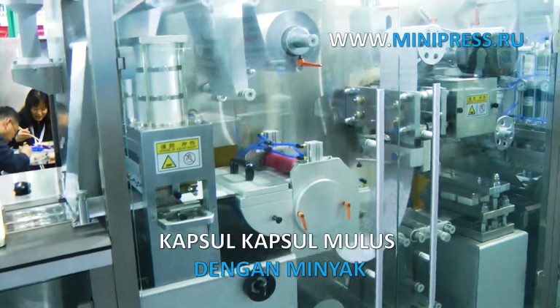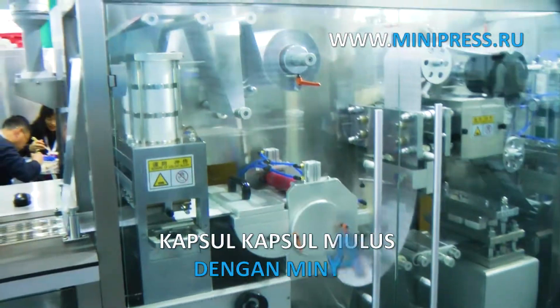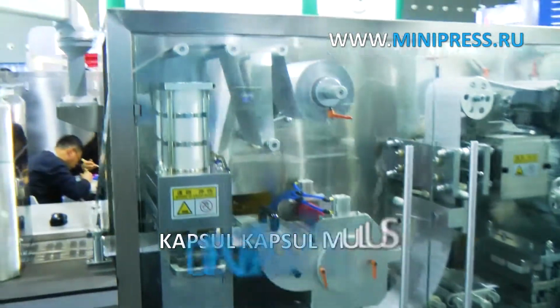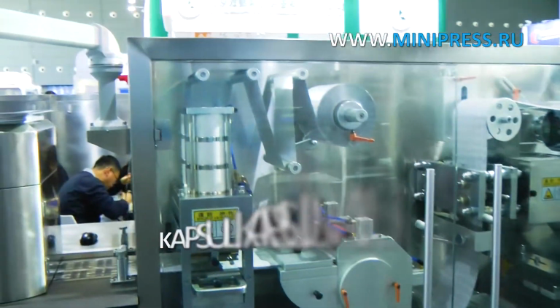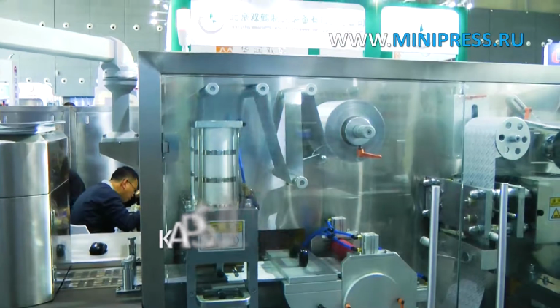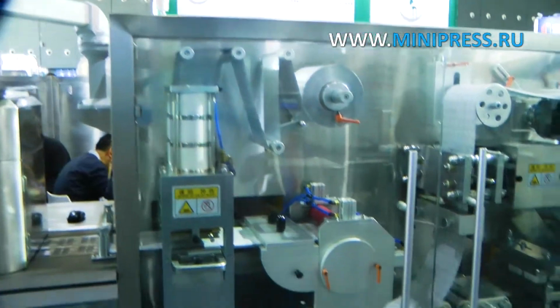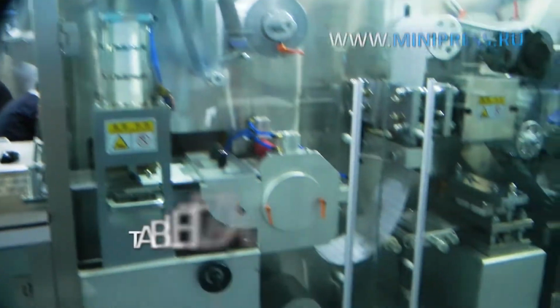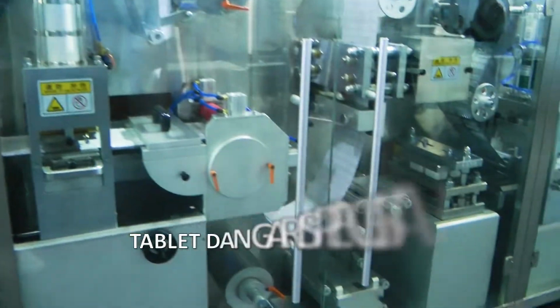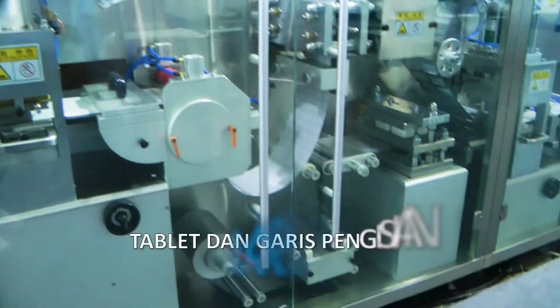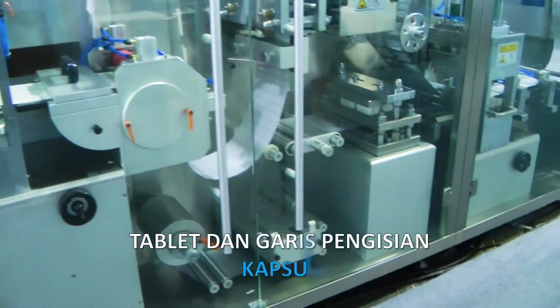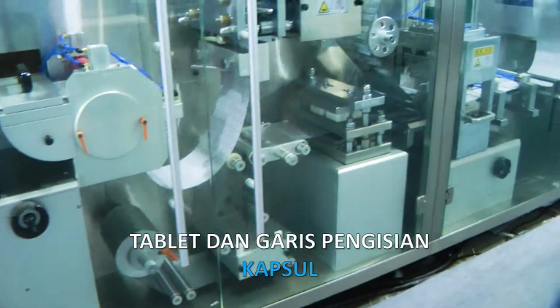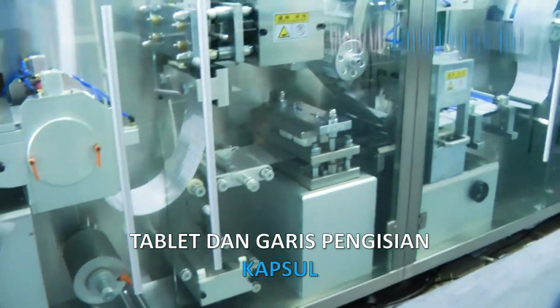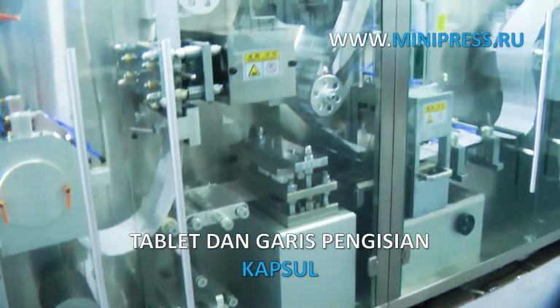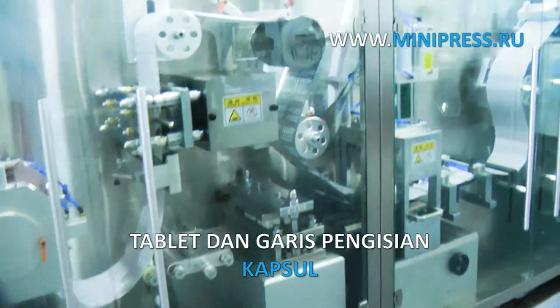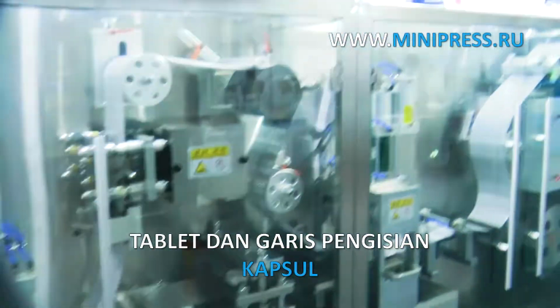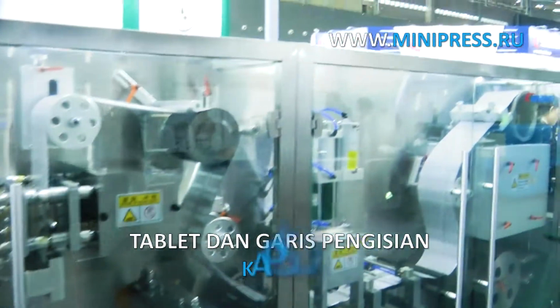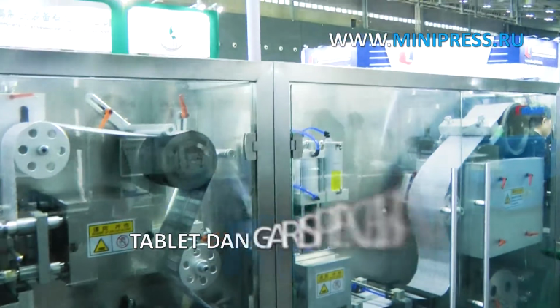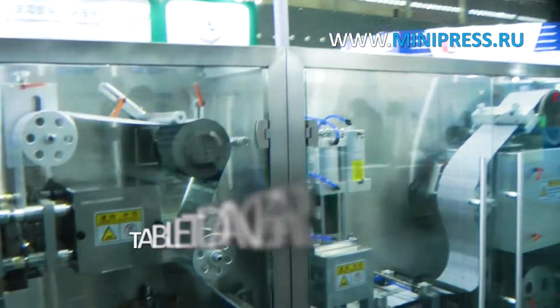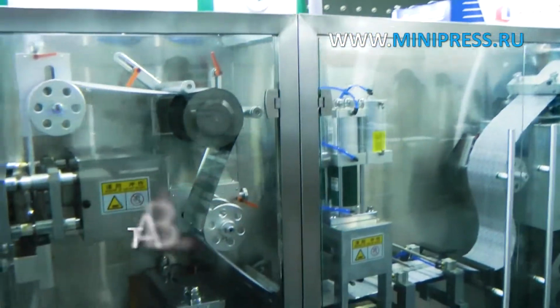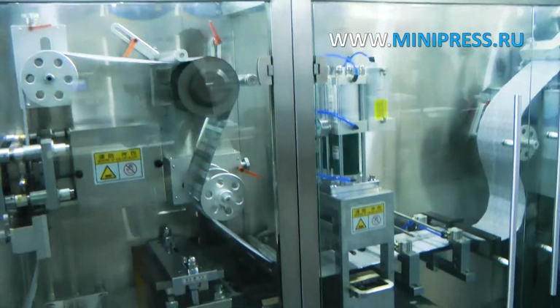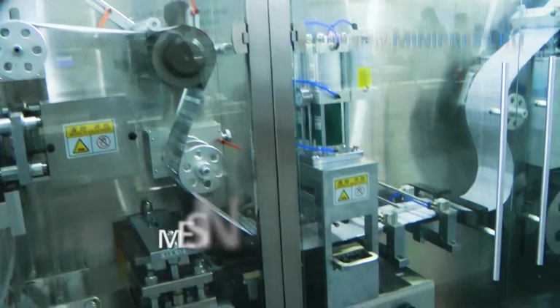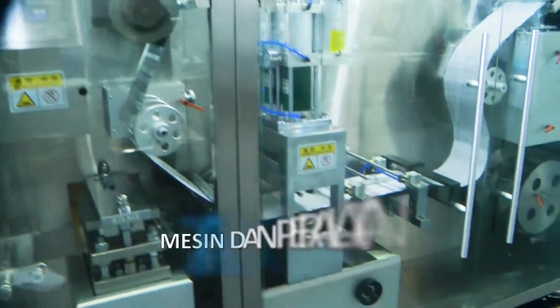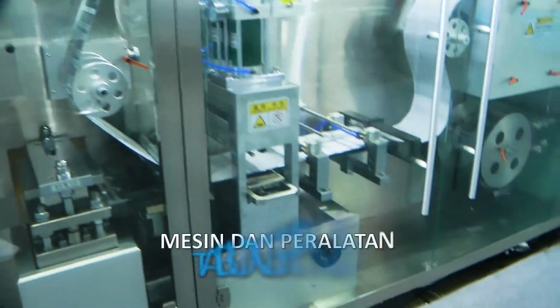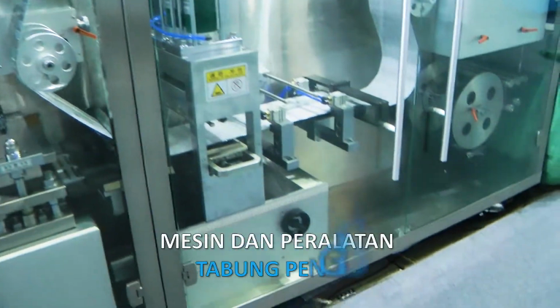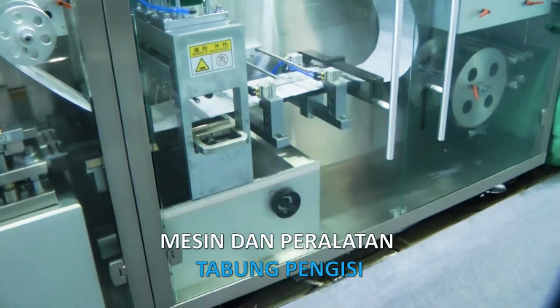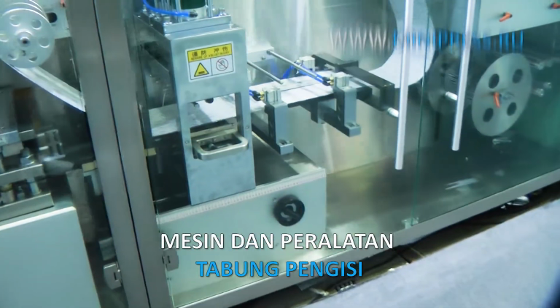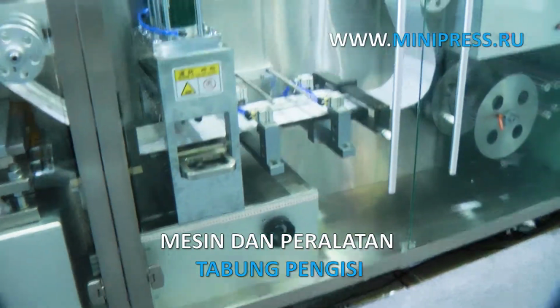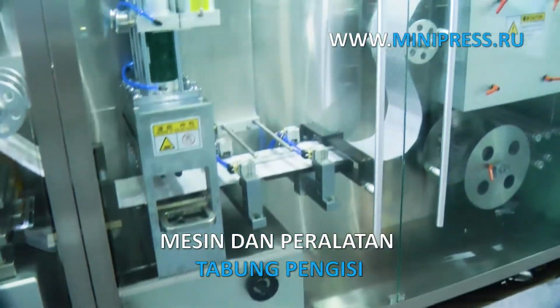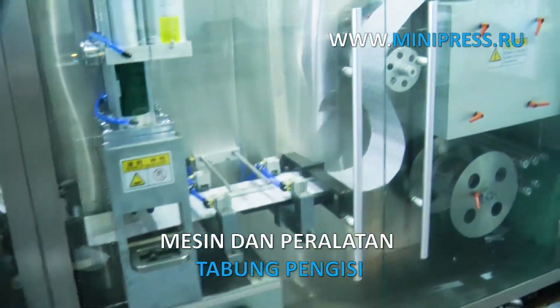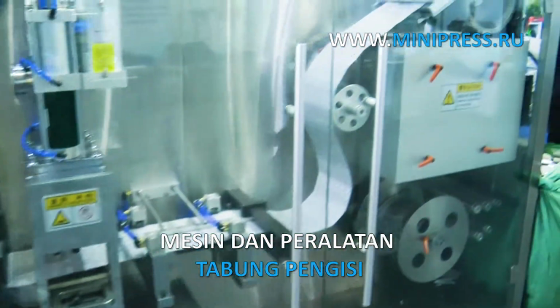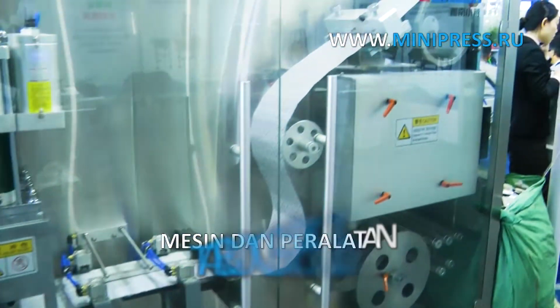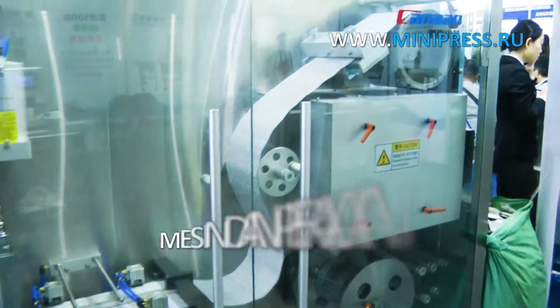We have the most authoritative catalog of various machines with descriptions in many languages. We deliver goods from China to Russia and these countries by air, sea, rail and road.